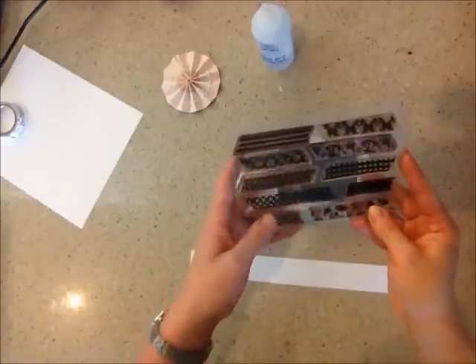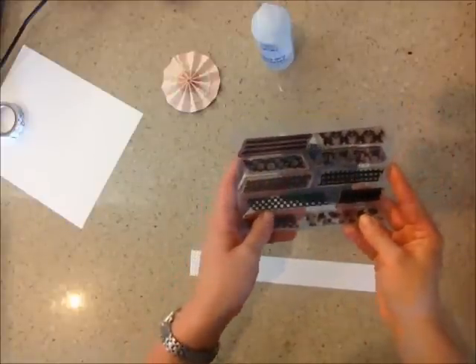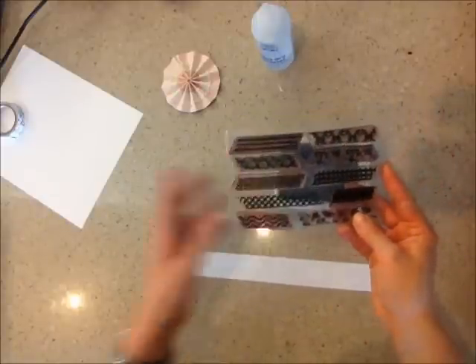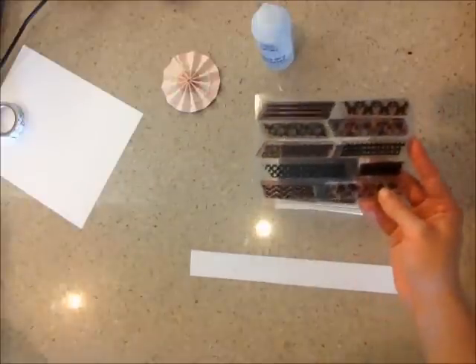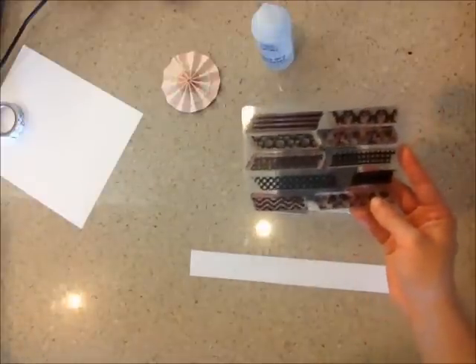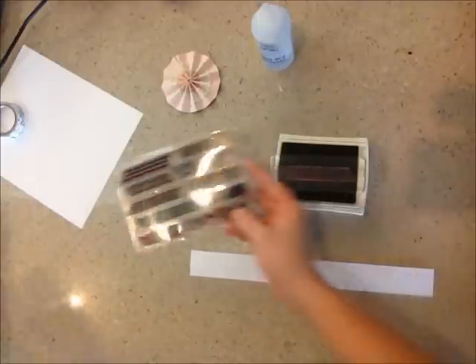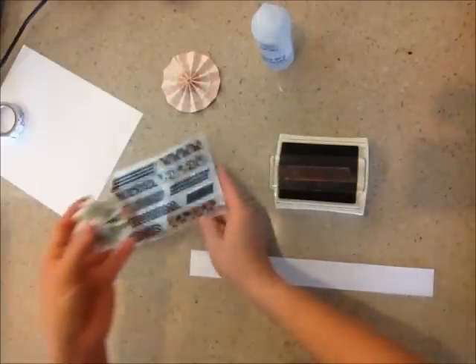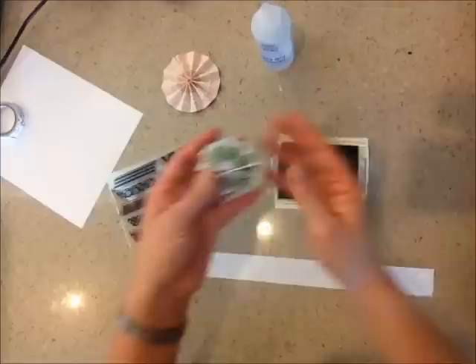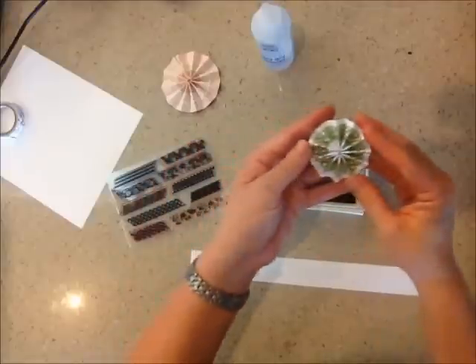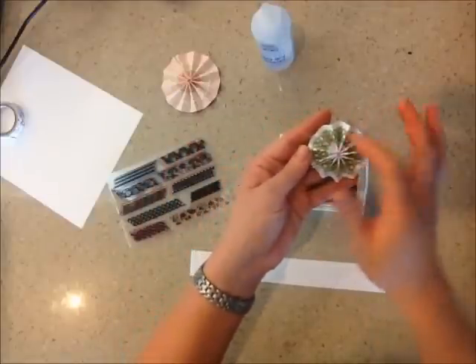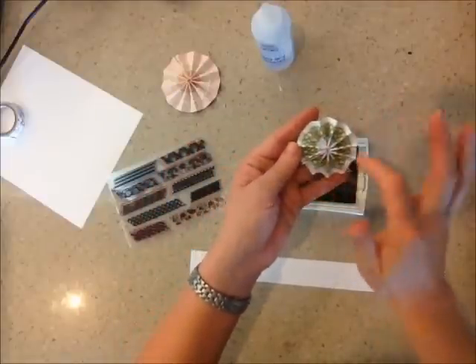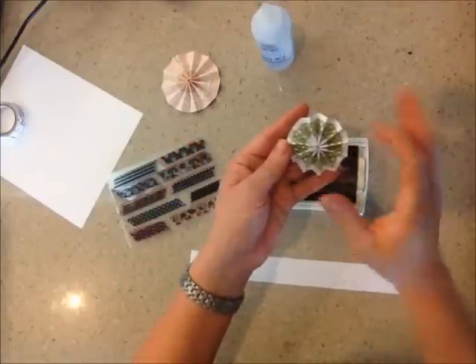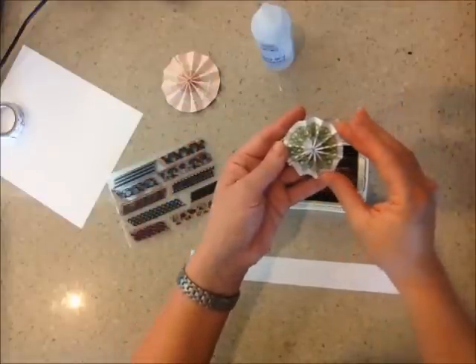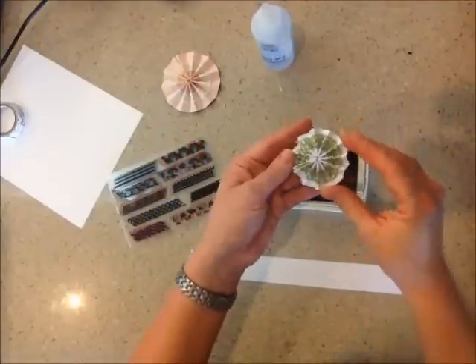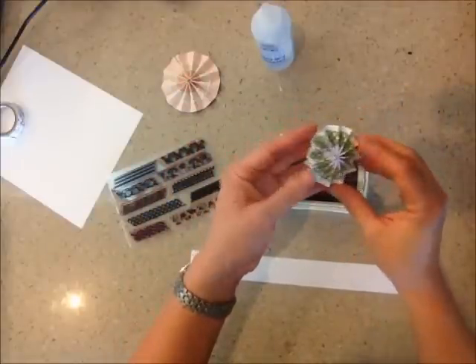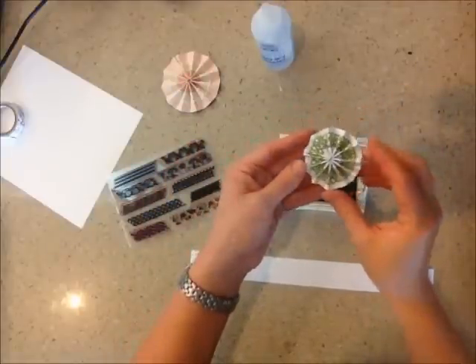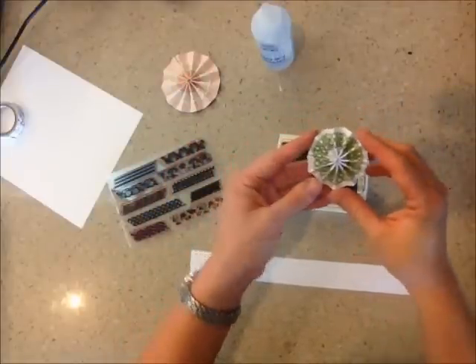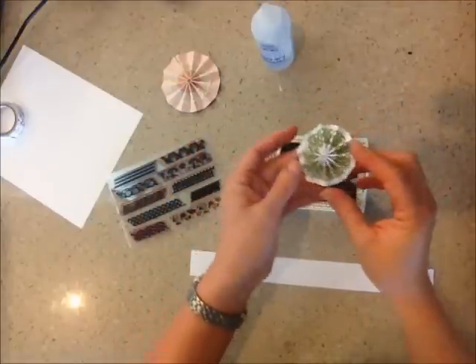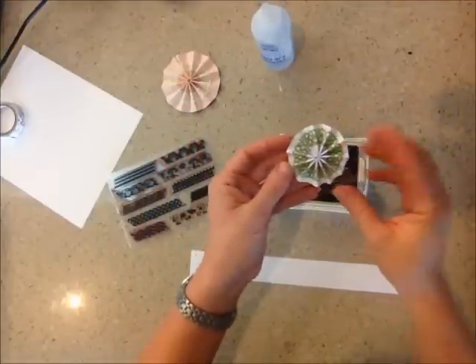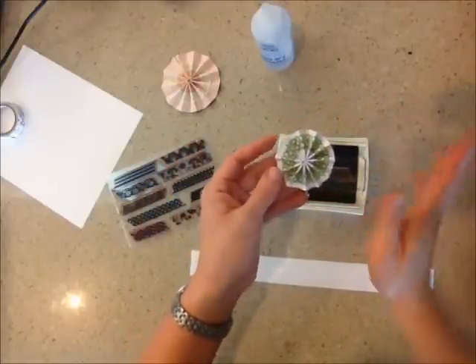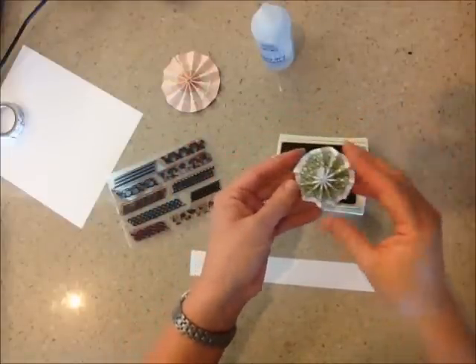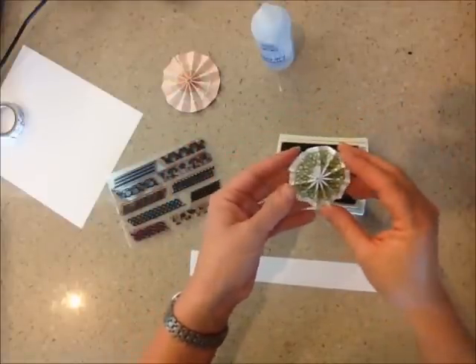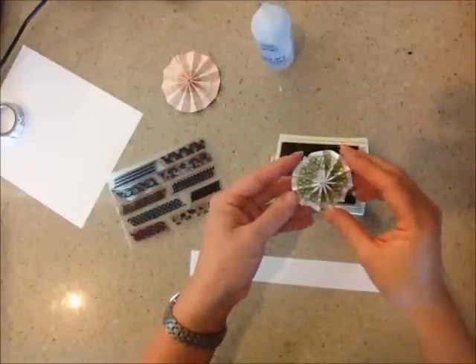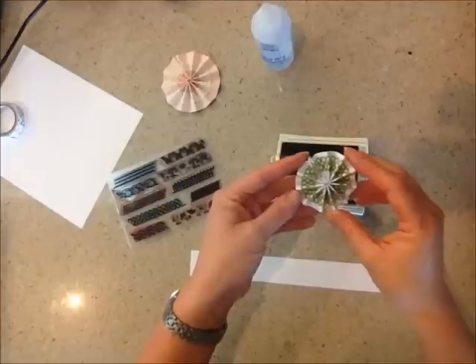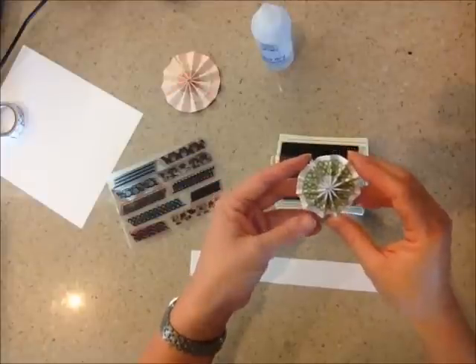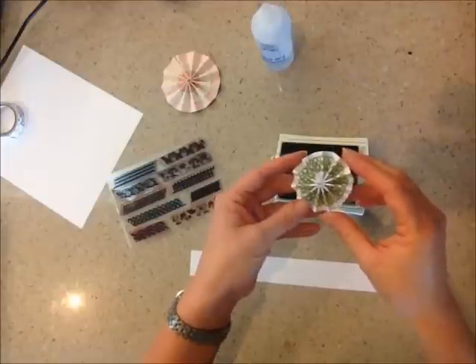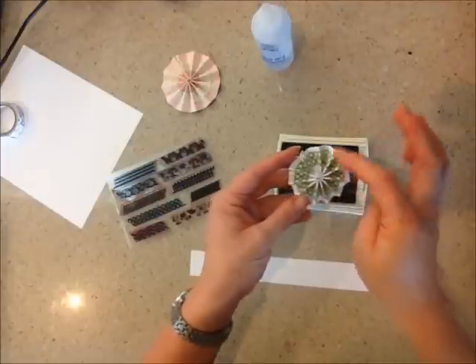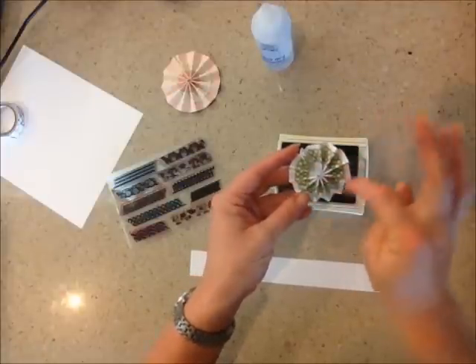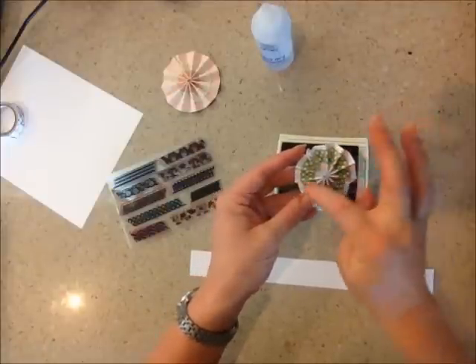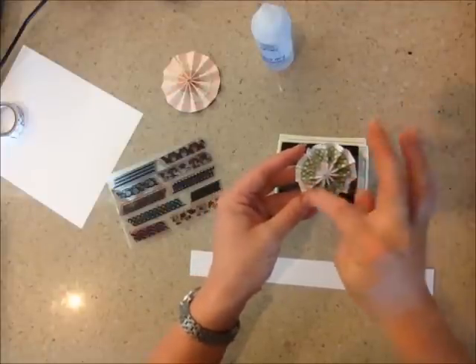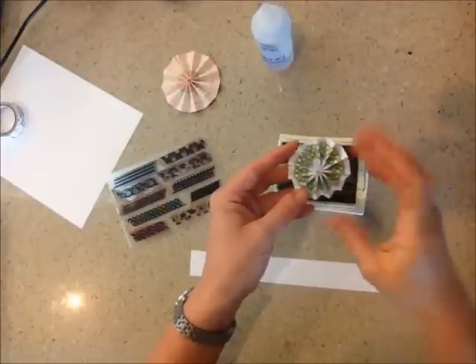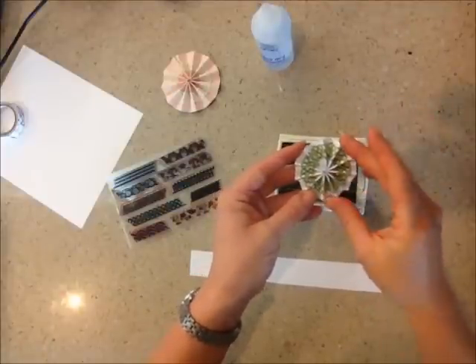Today I'd like to share with you how to make this little flower rosette using our stamp set. These are all the rage right now, and I thought I'd give it a try and see what it looks like with our stamp image in it.